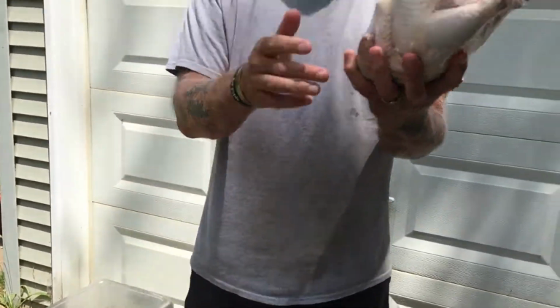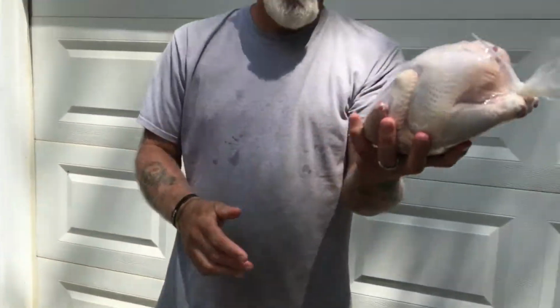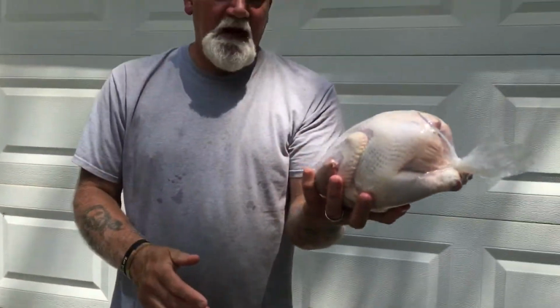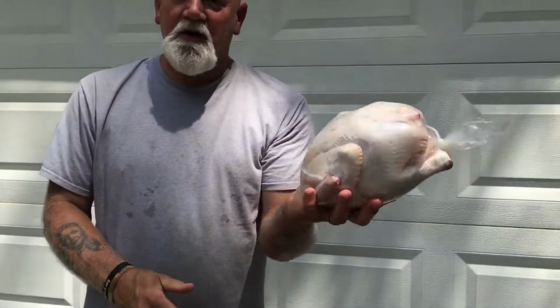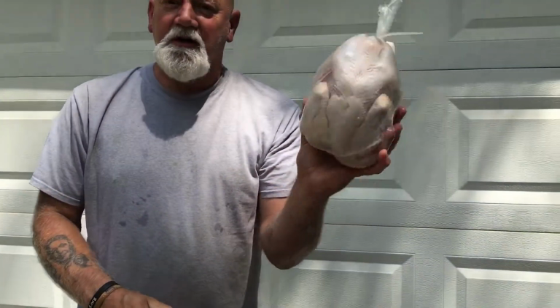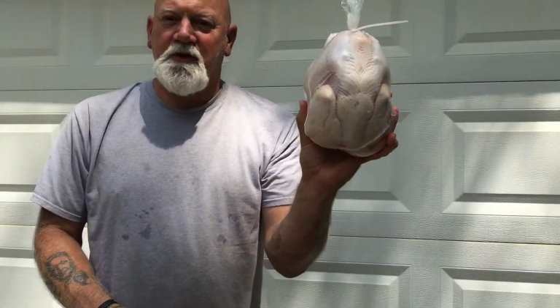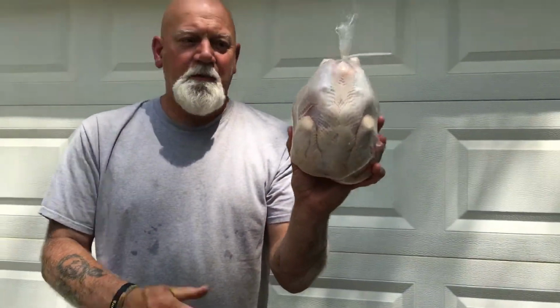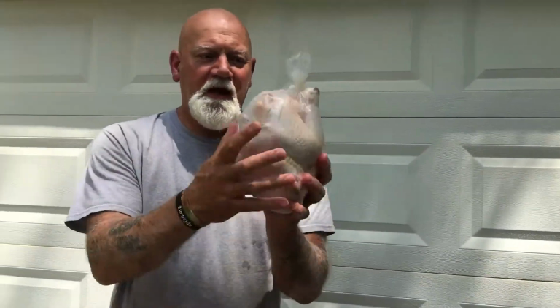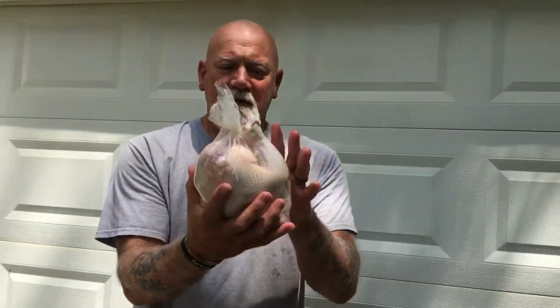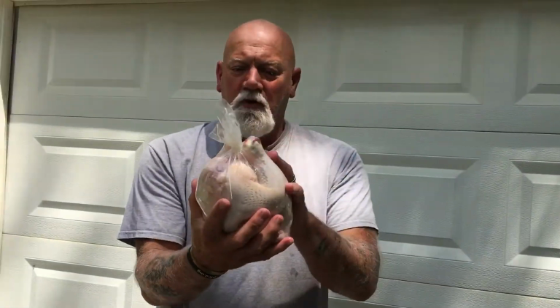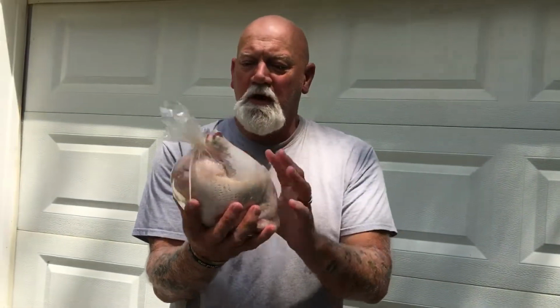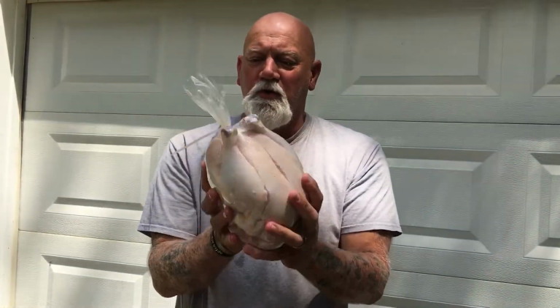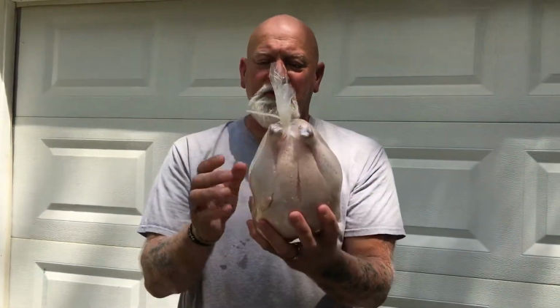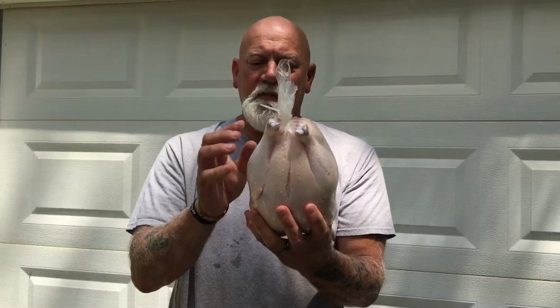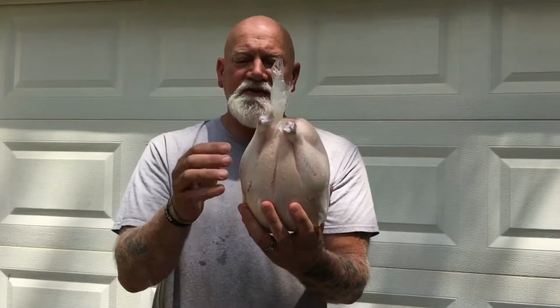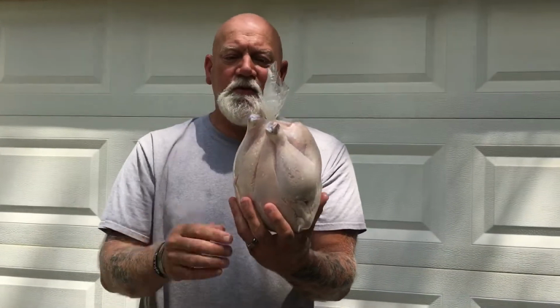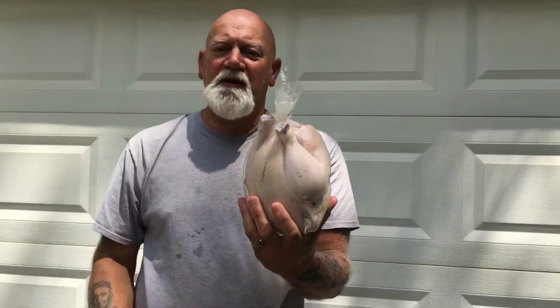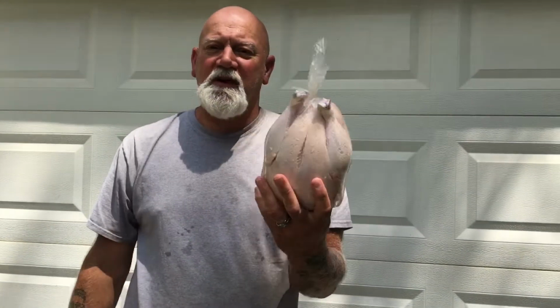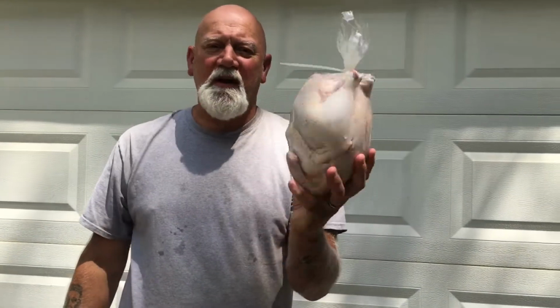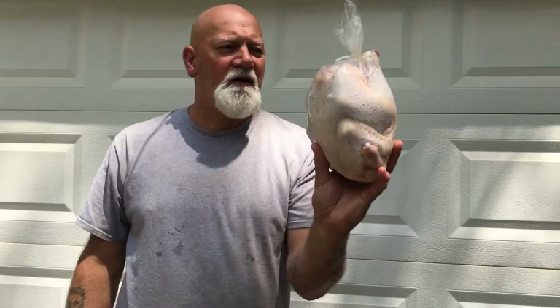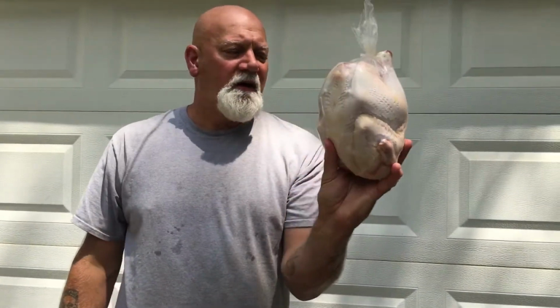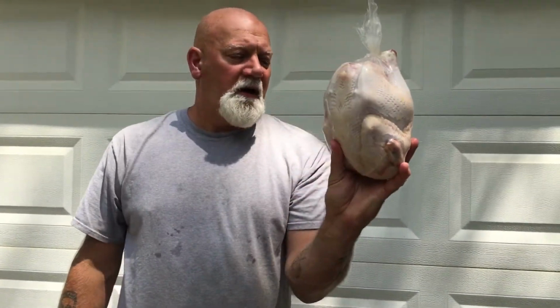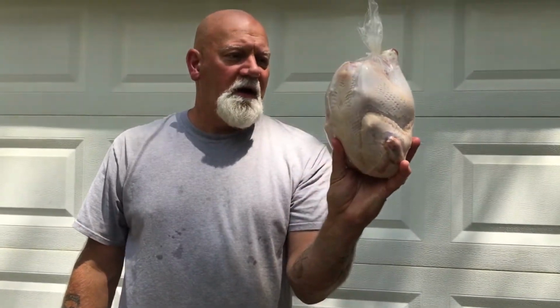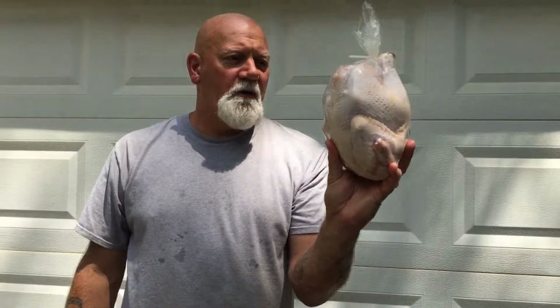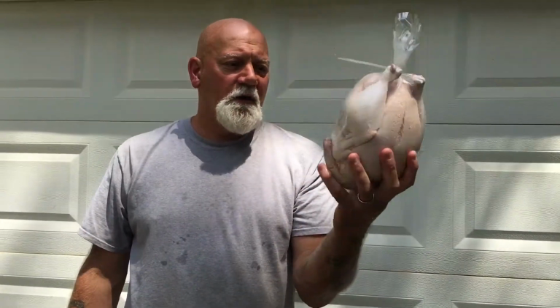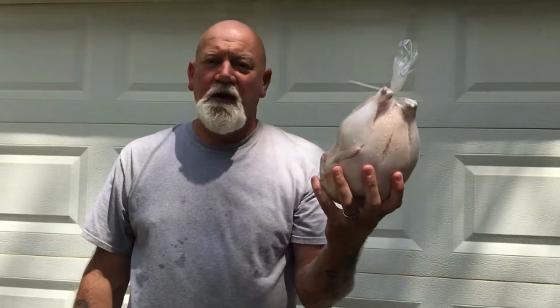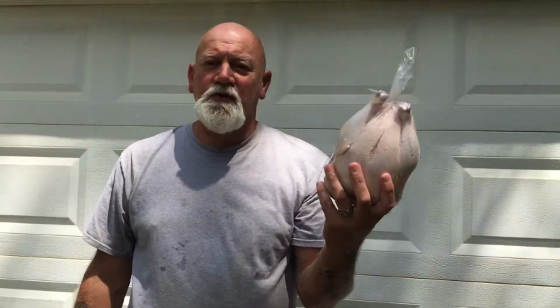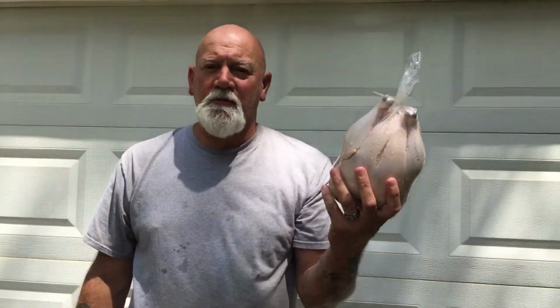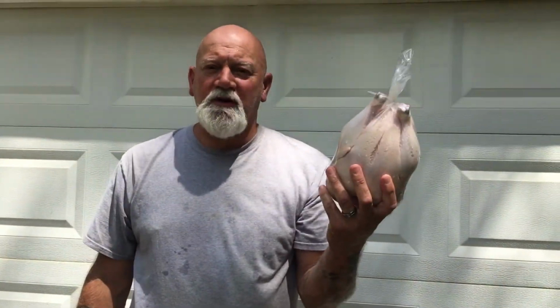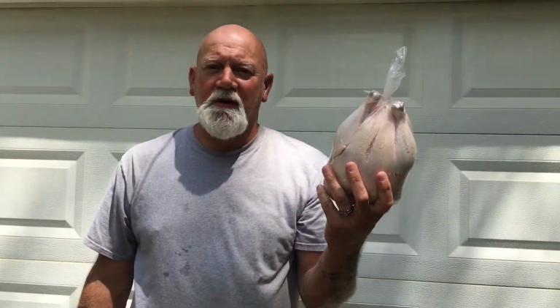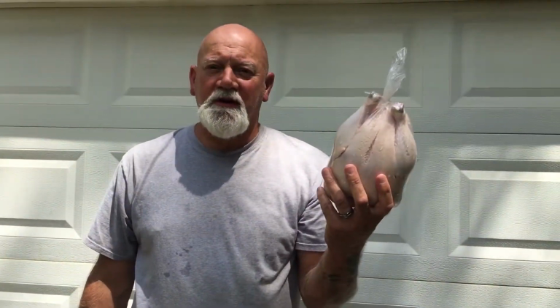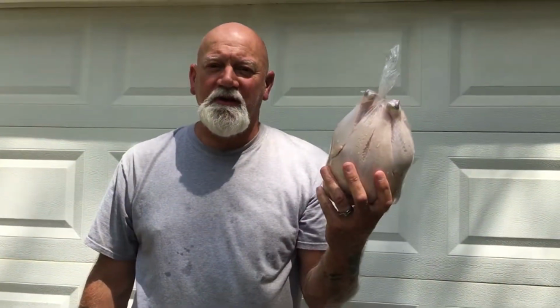And there you've got a bird in a shrink wrap bag. No water, no moisture. The bags don't rip, they don't tear. And what a great way to store your bird until you're ready to use it.